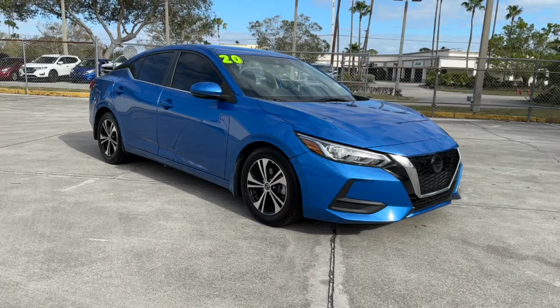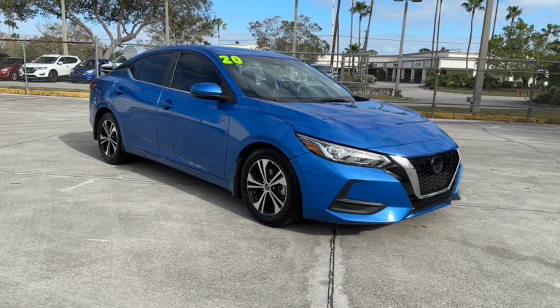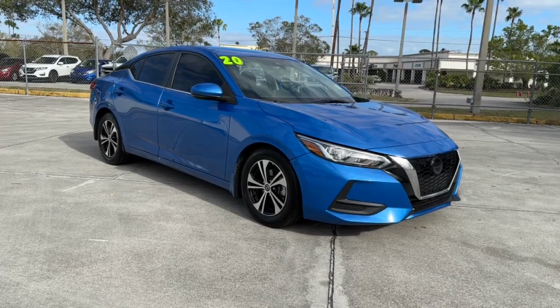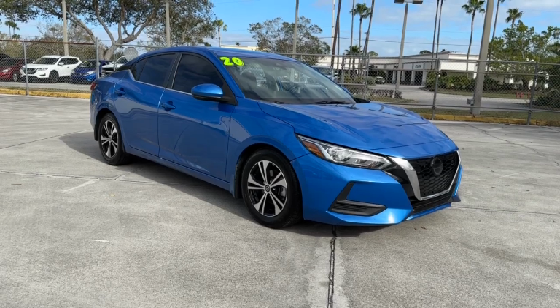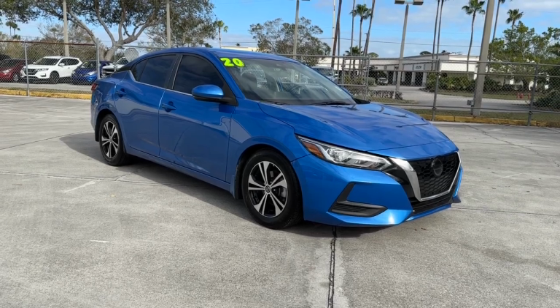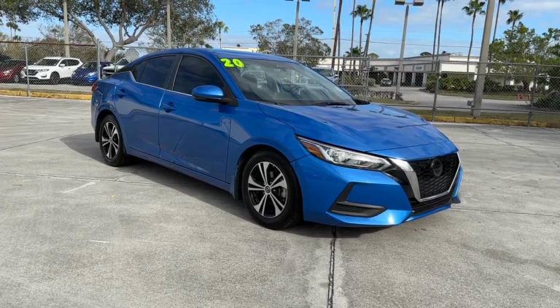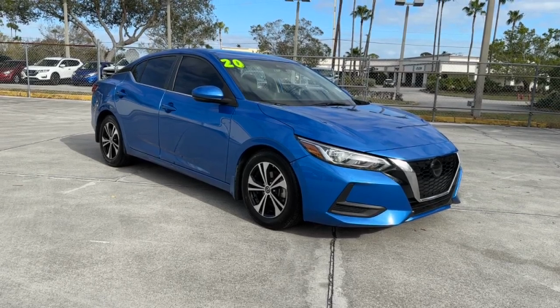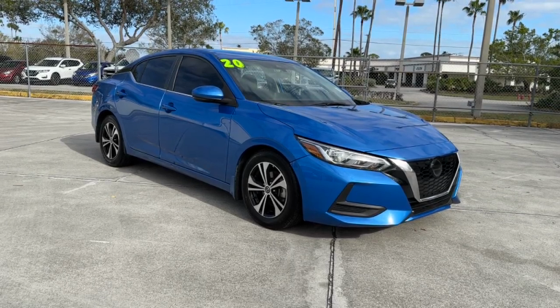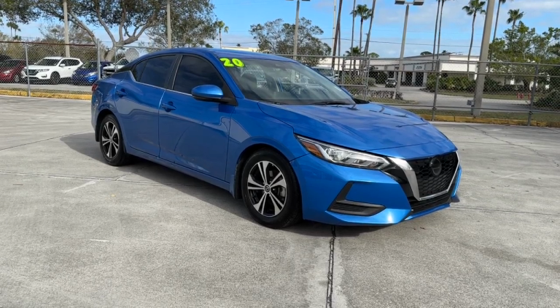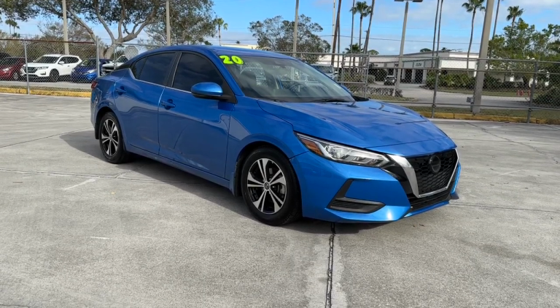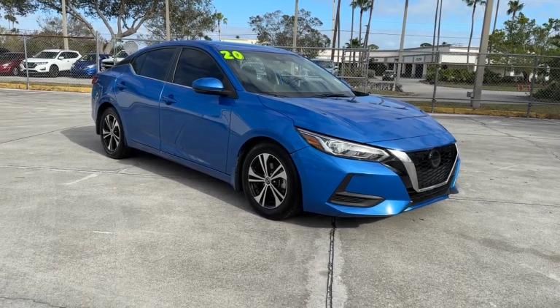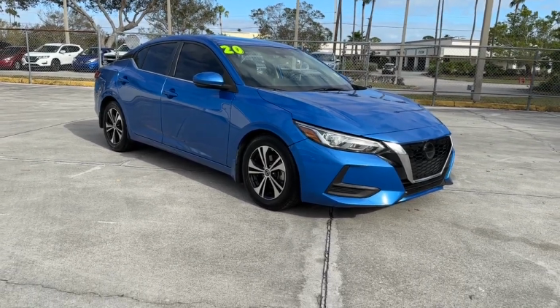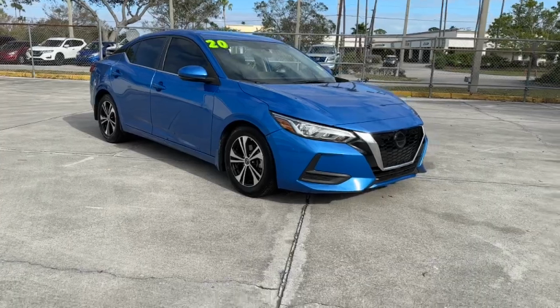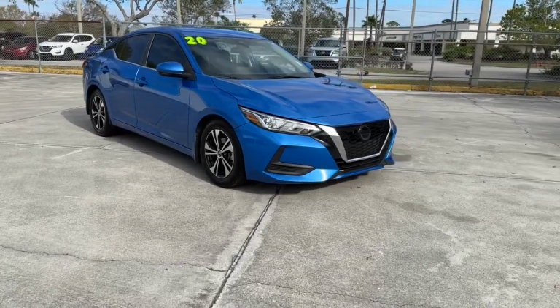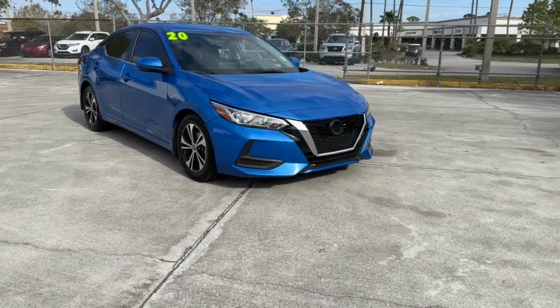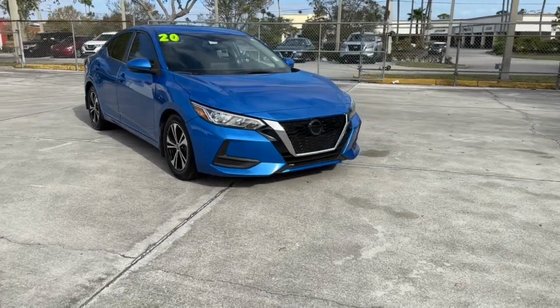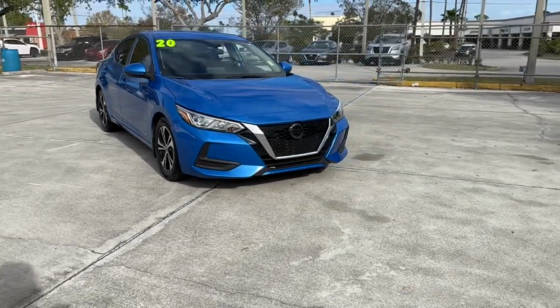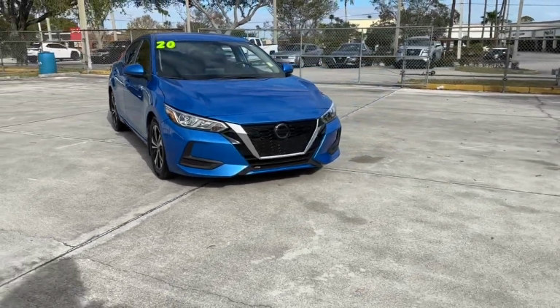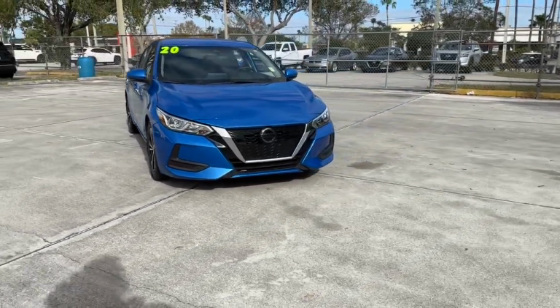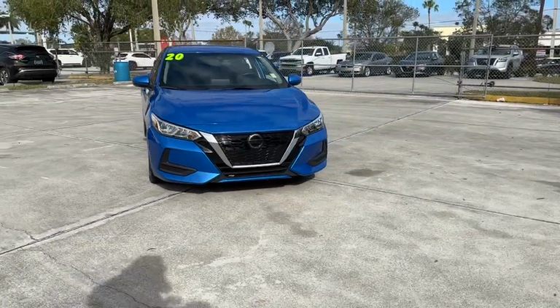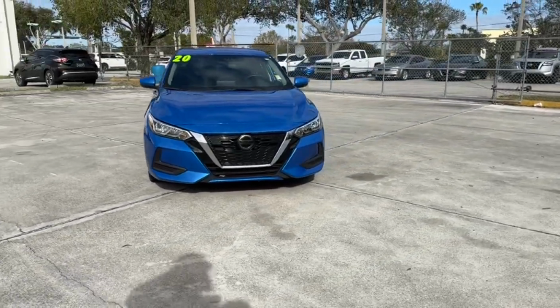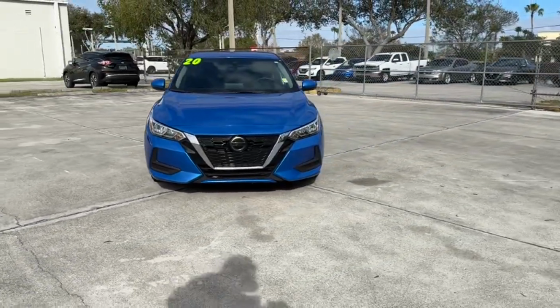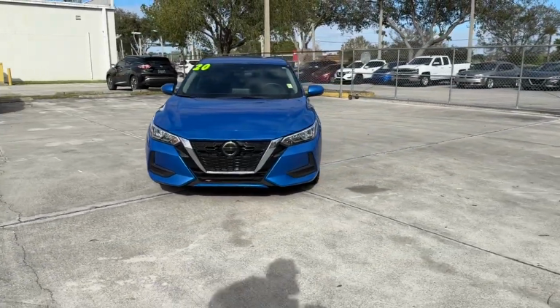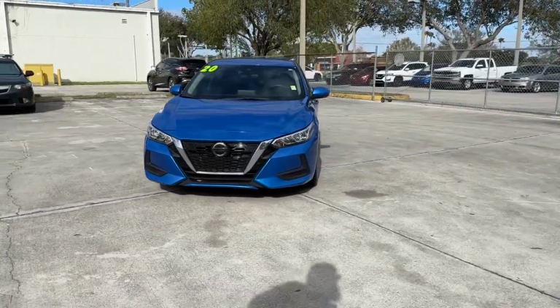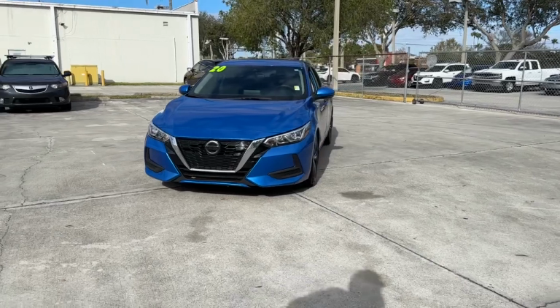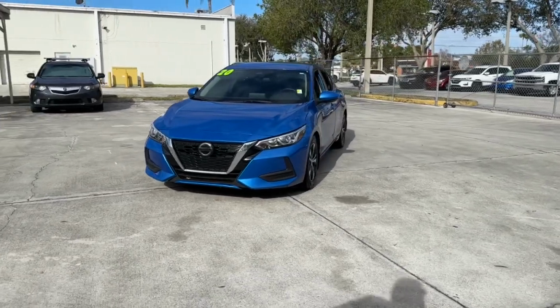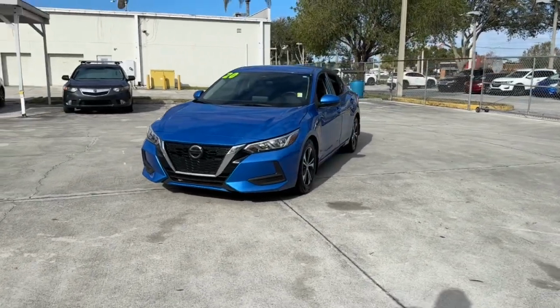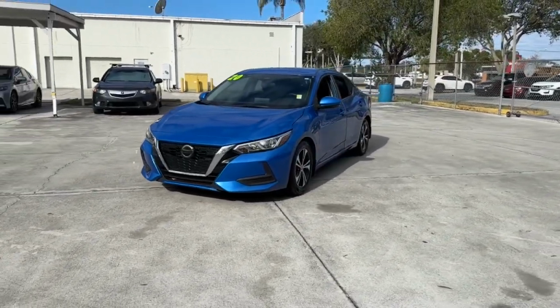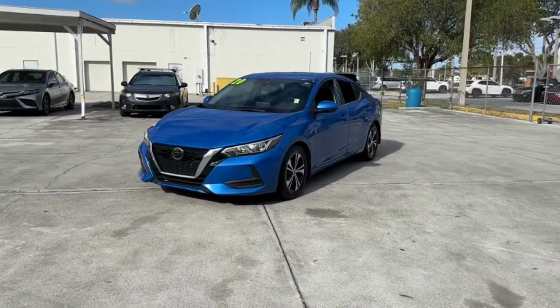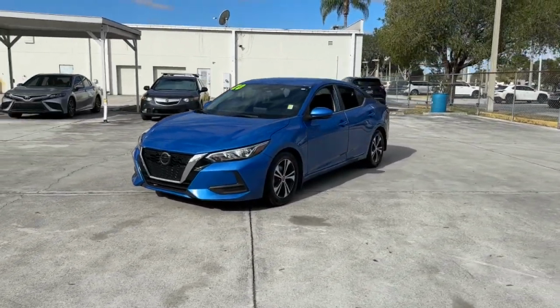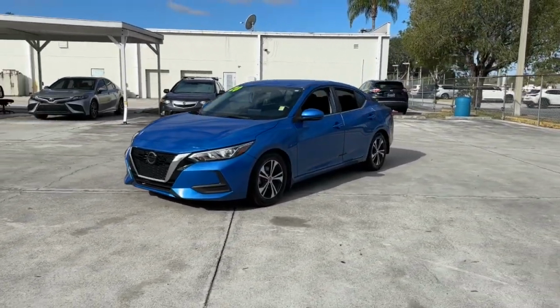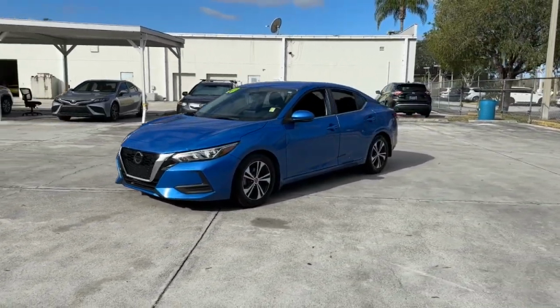You just found the 2020 Nissan Sentra. With less than 80,000 miles on the odometer, this vehicle provides excellent value. This roomy Sentra makes your daily drive fun, comfortable, and convenient.